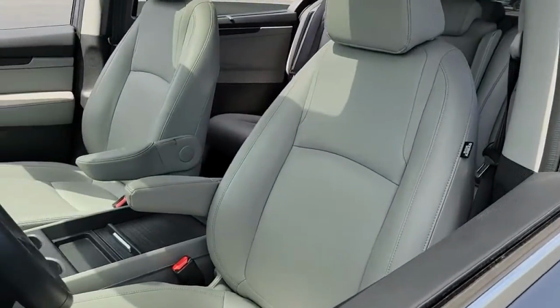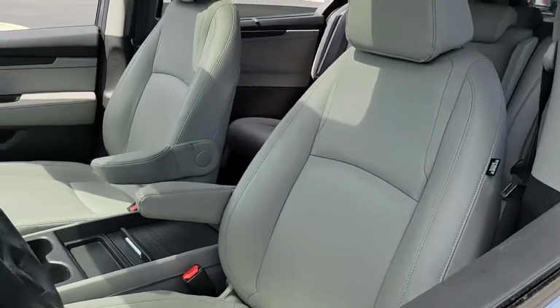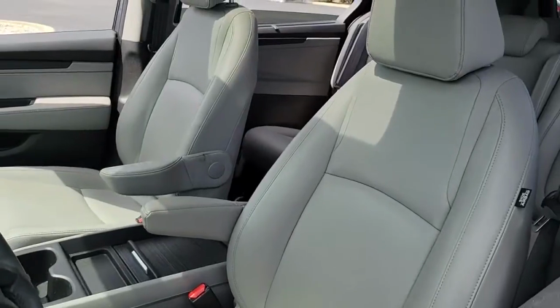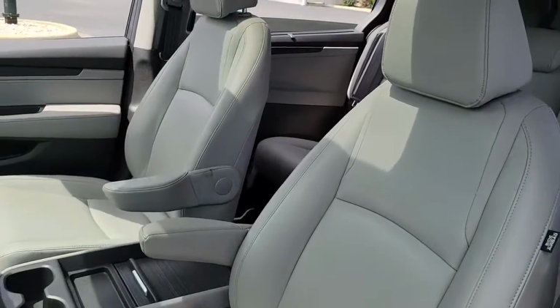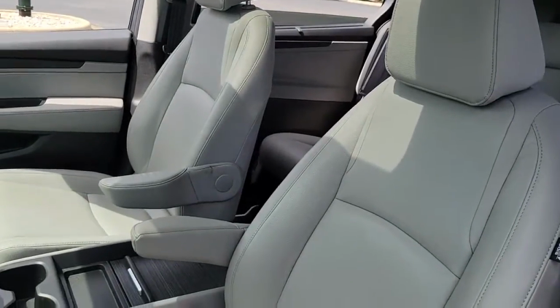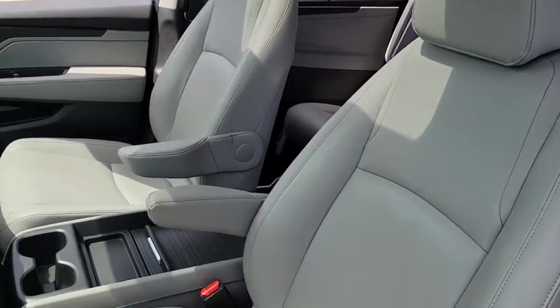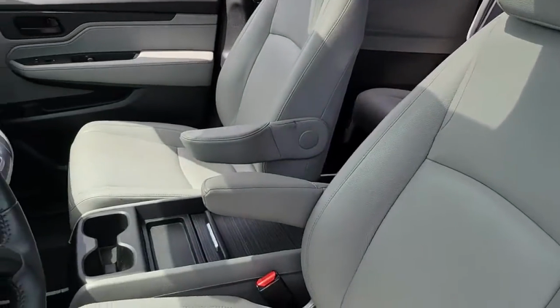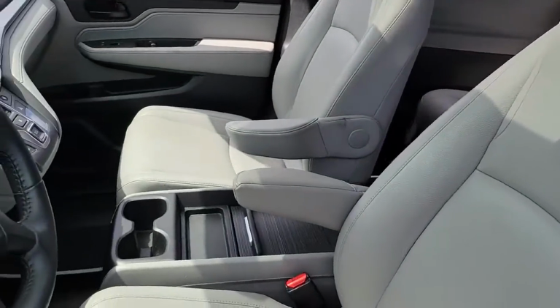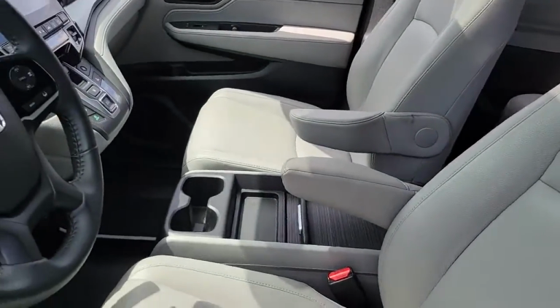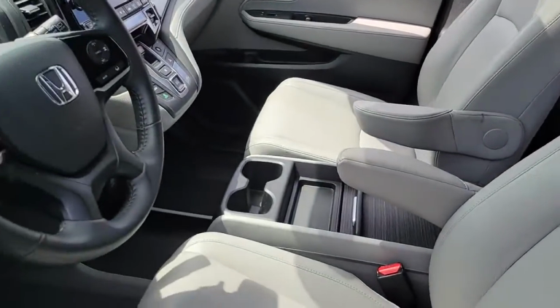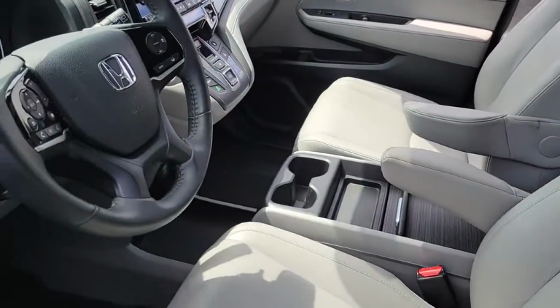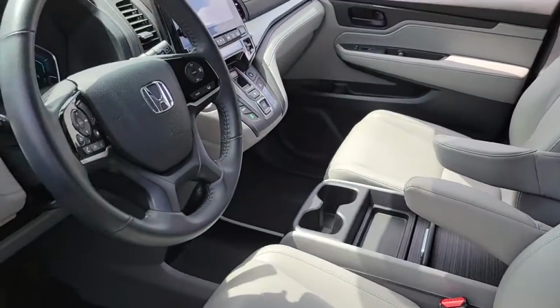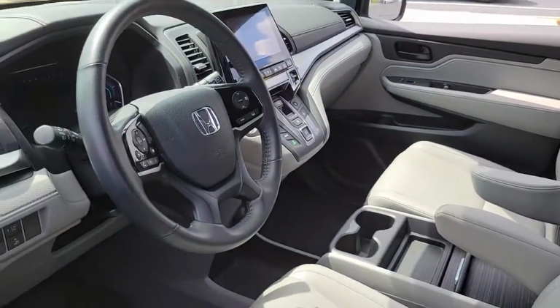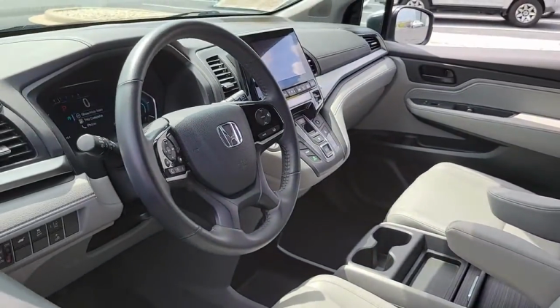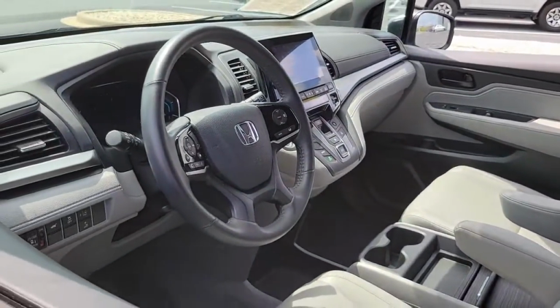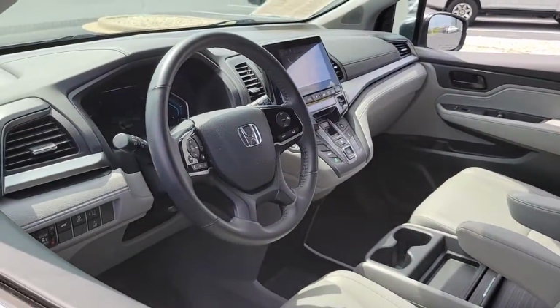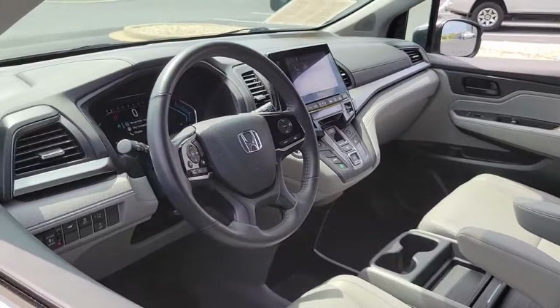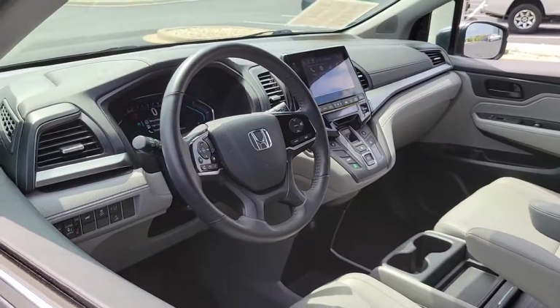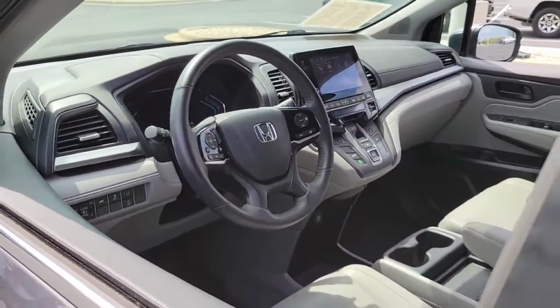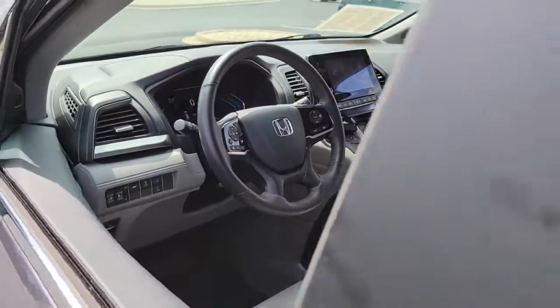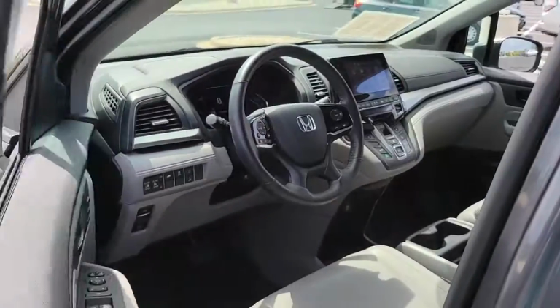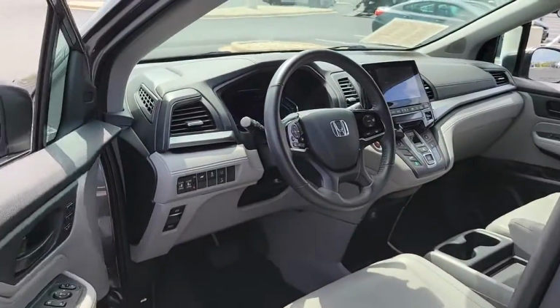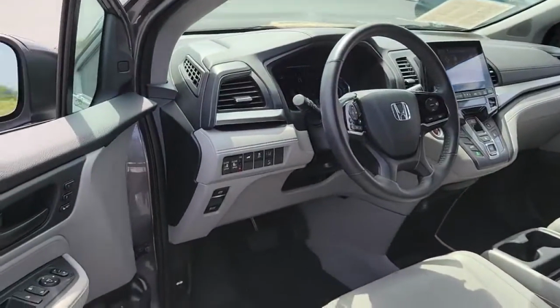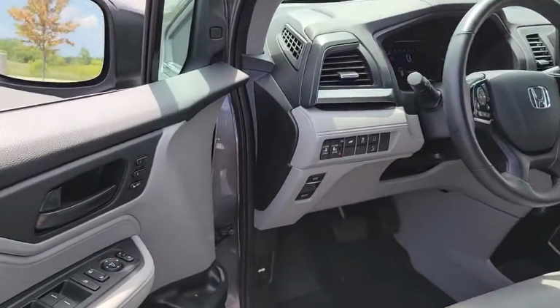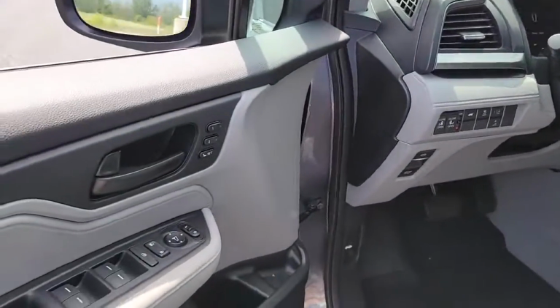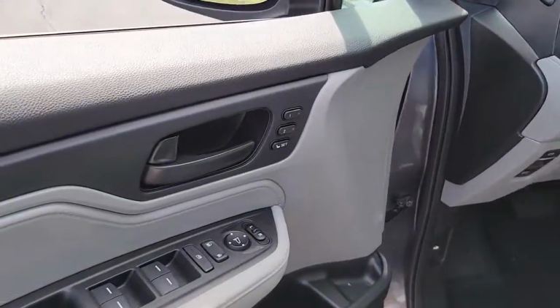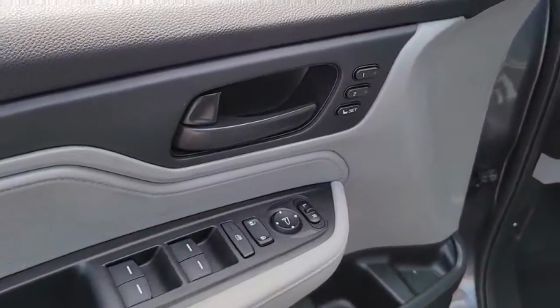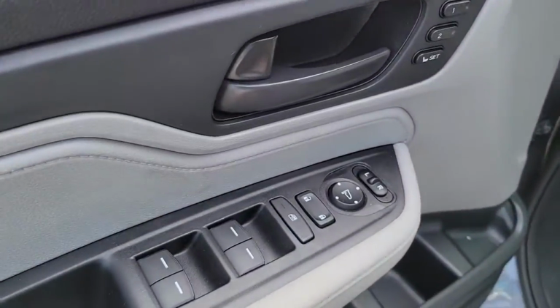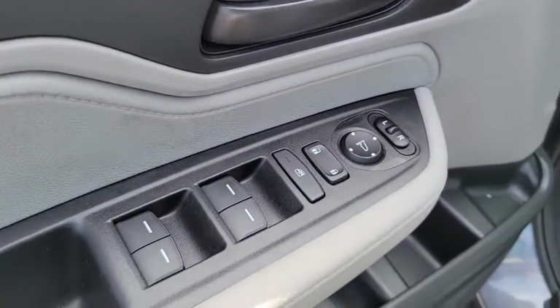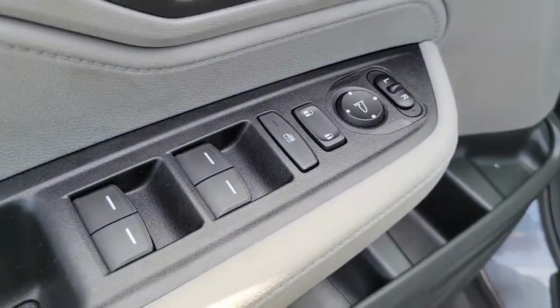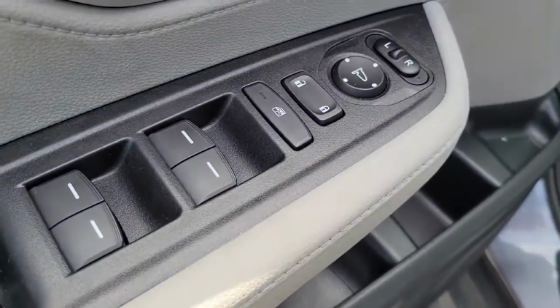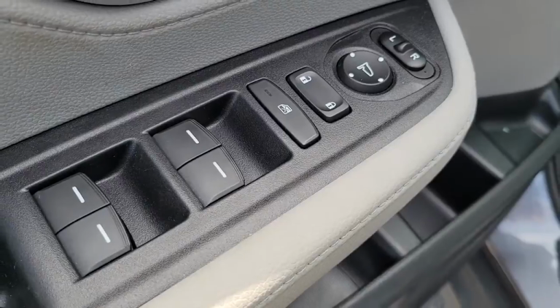Its smart tech keeps you safe and connected, while its thoughtful interior features assure a relaxing, peaceful passenger experience. It's so powerful and nimble that you may forget you're driving a minivan.